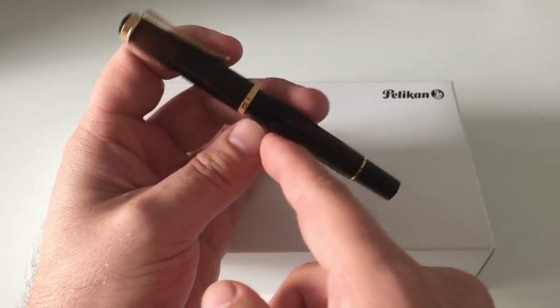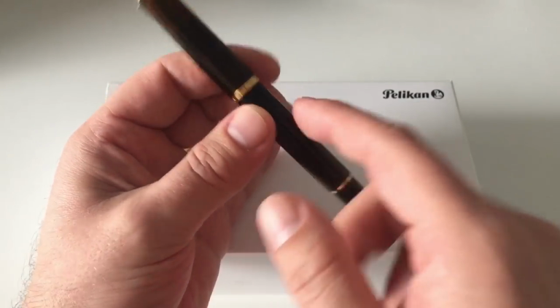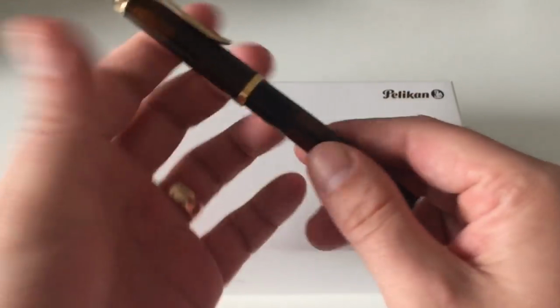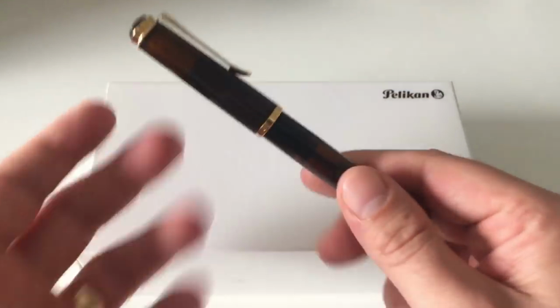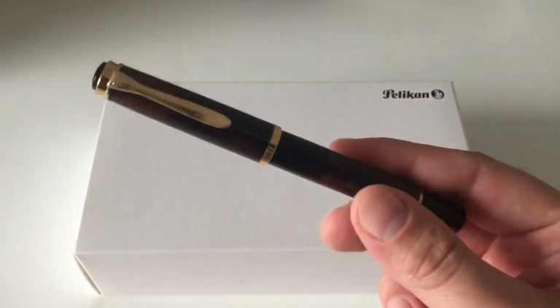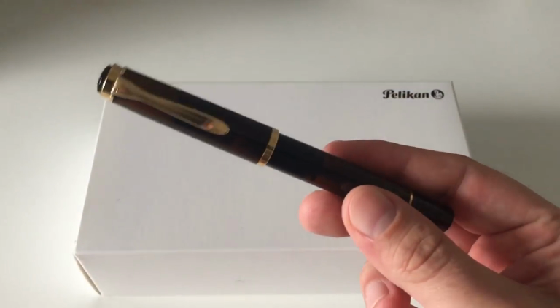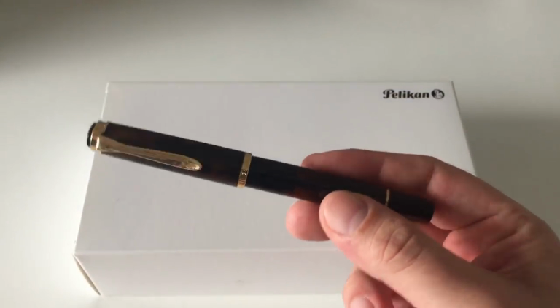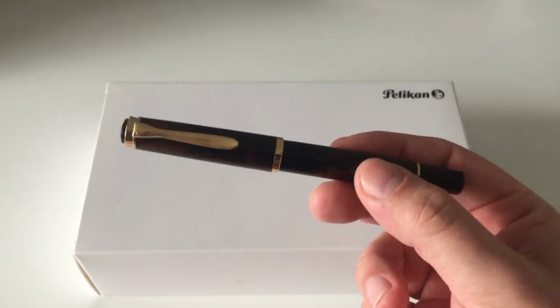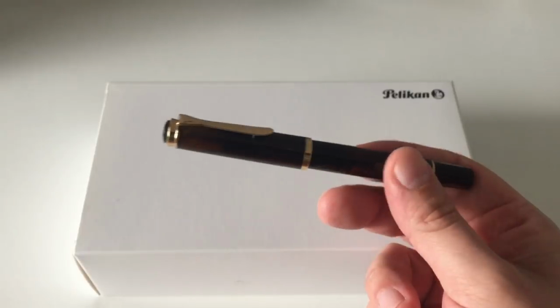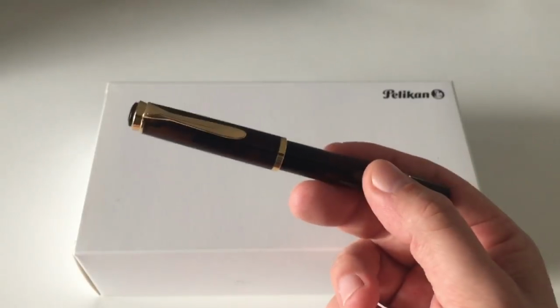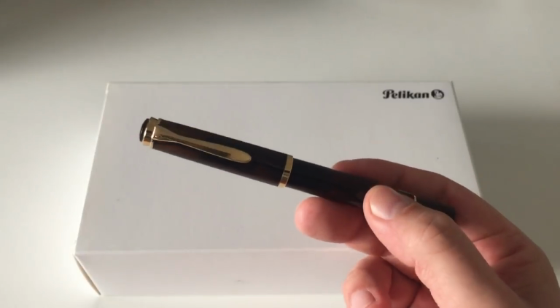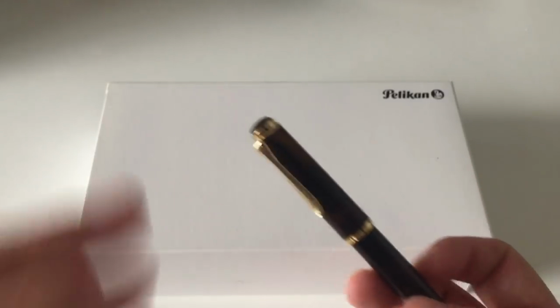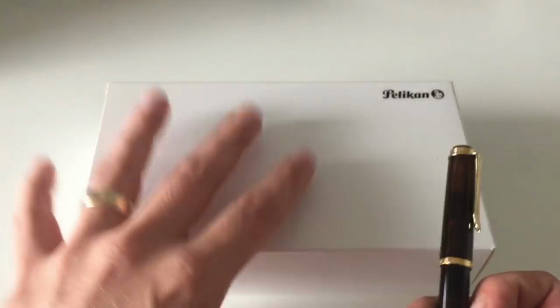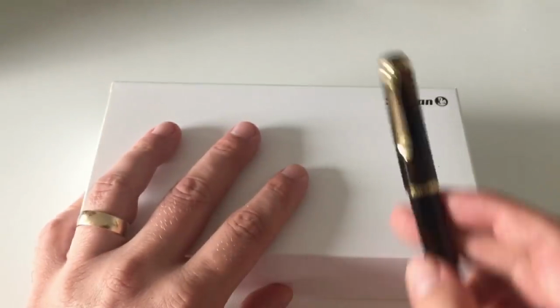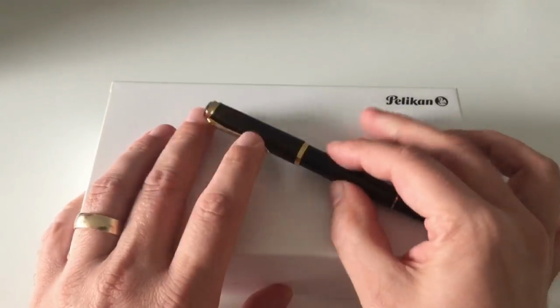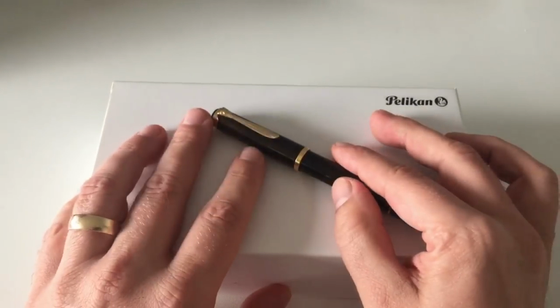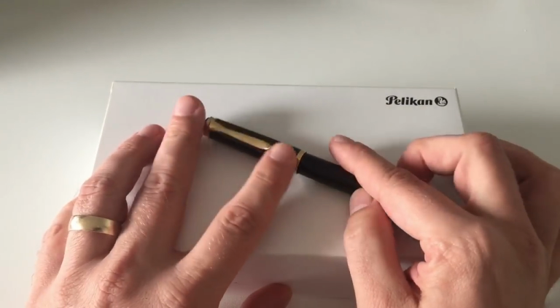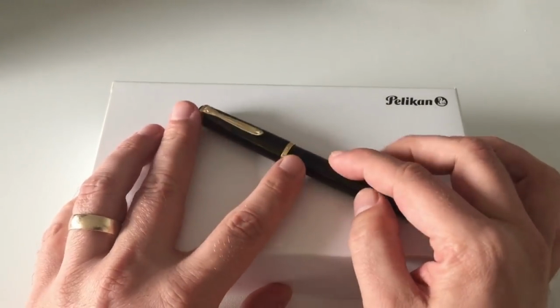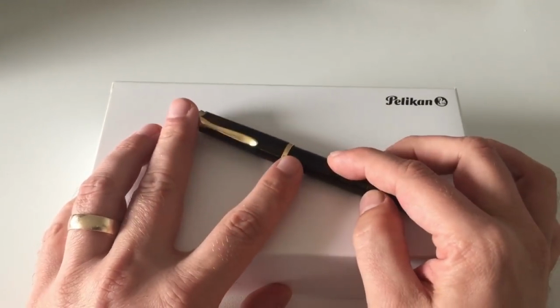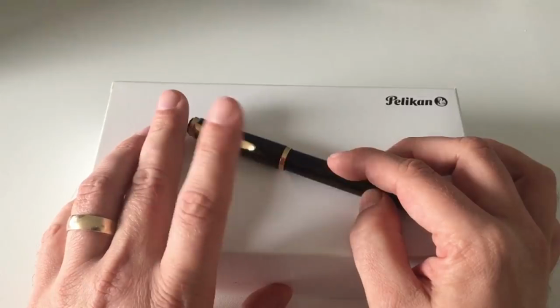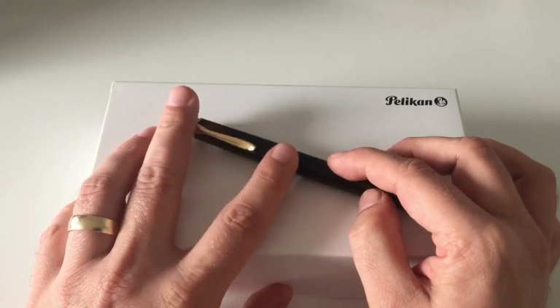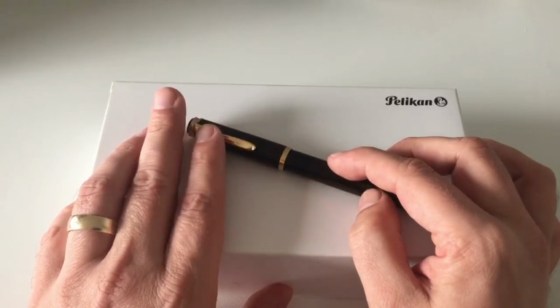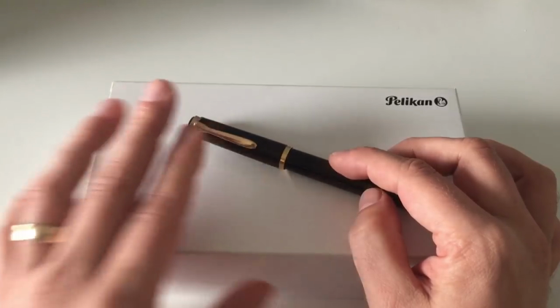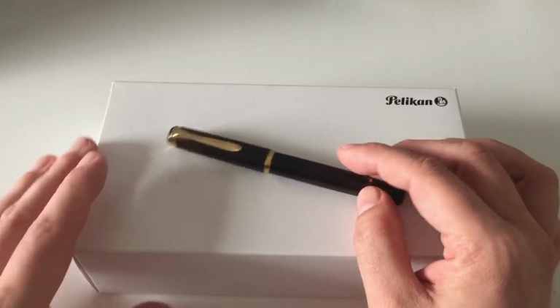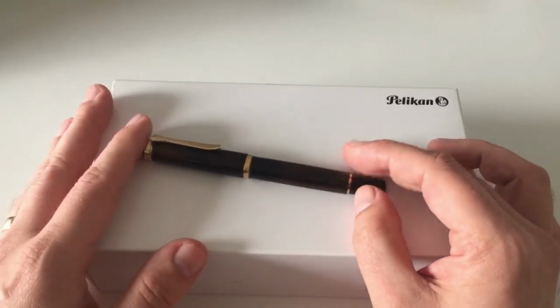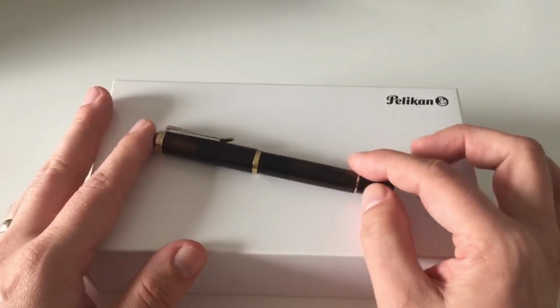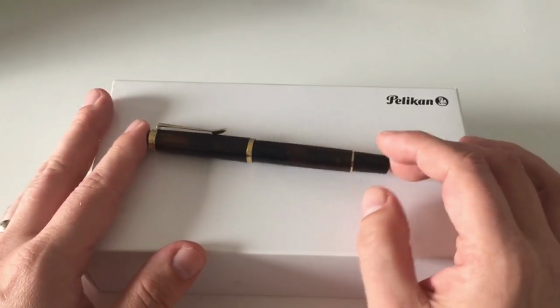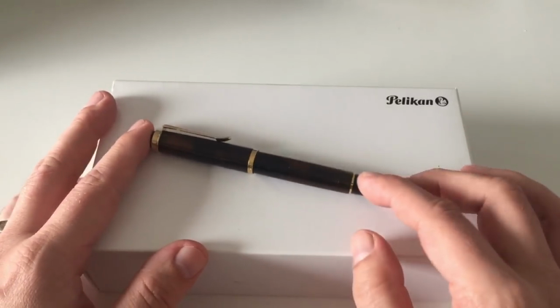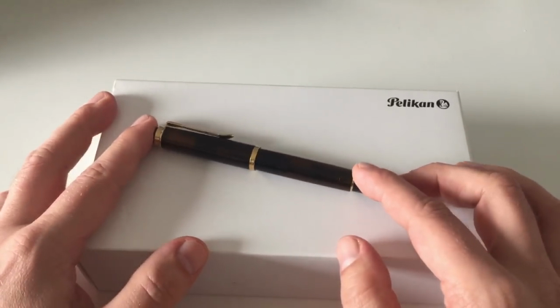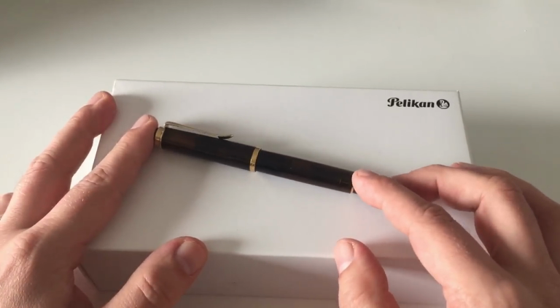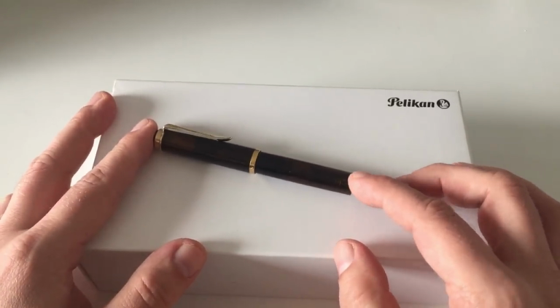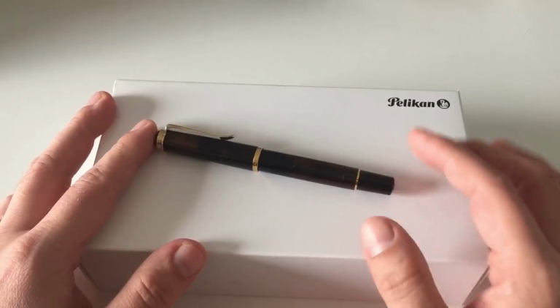This one here is a brown — the brown Smoky Quartz Special Edition. And there should also be a review of last year's Special Edition, which was the M205 that came with silver trims and accents, called Aquamarine.